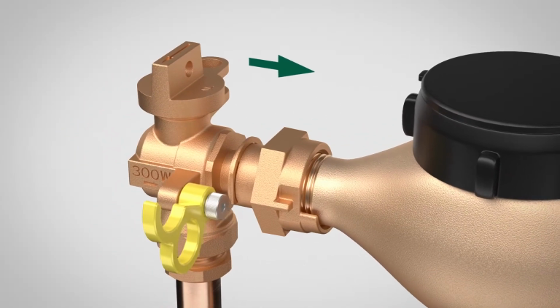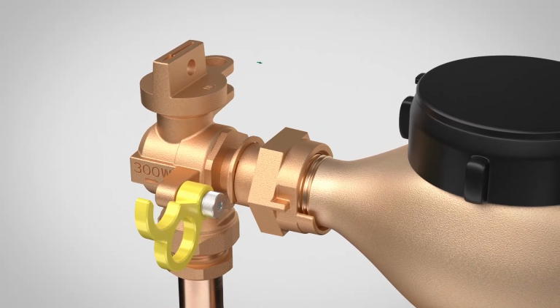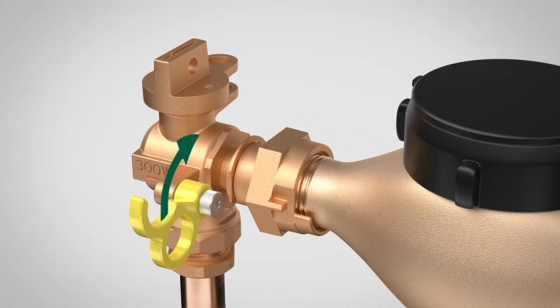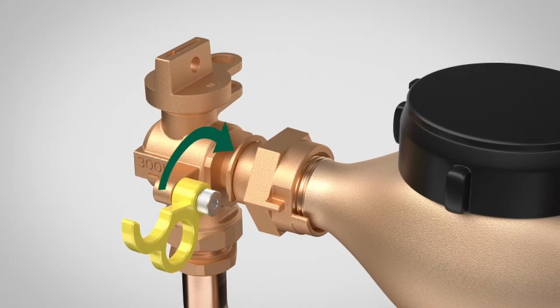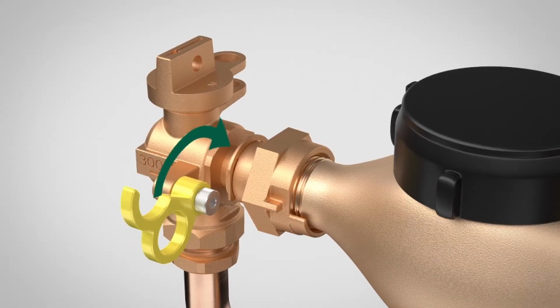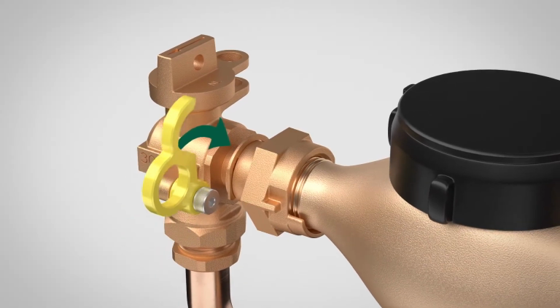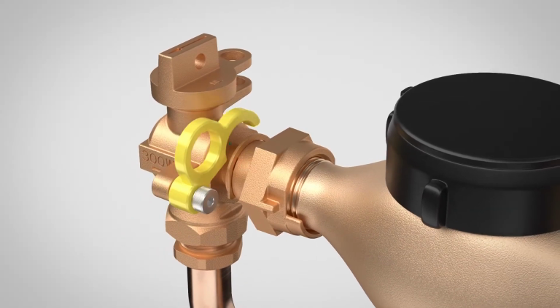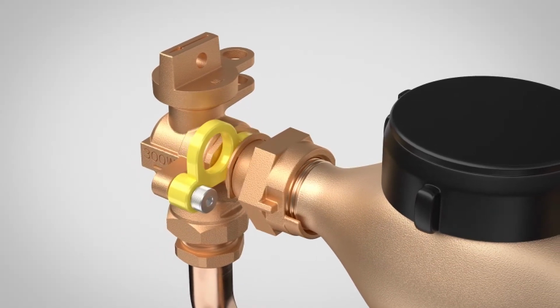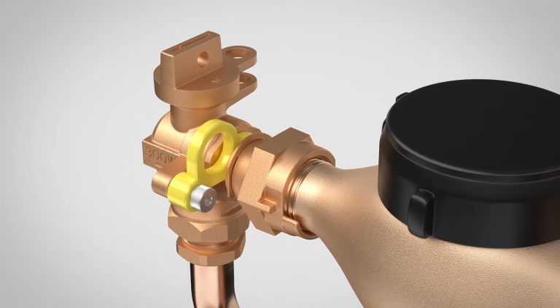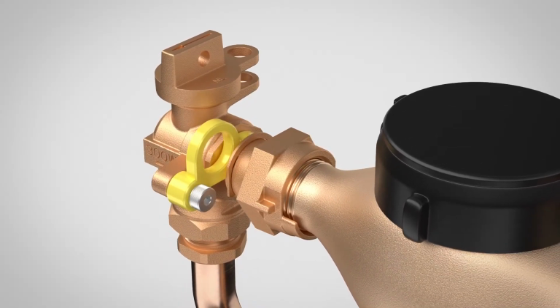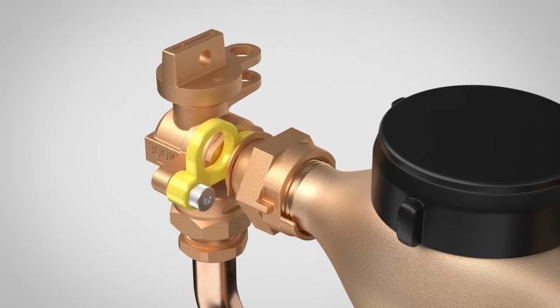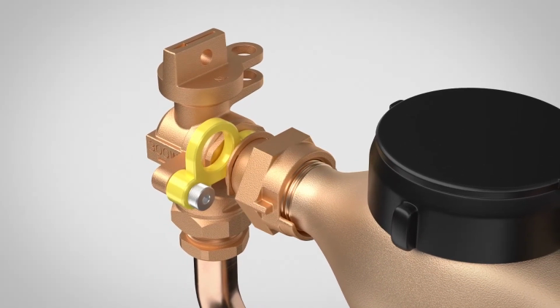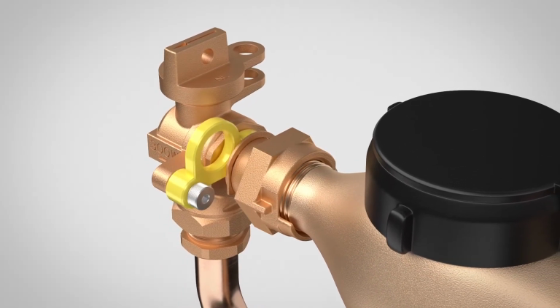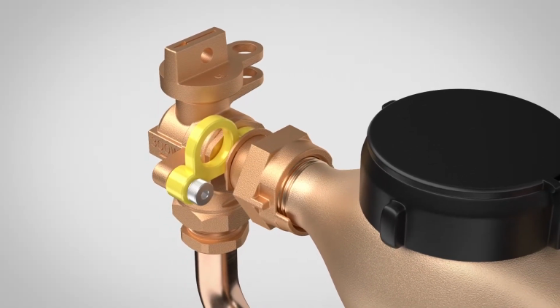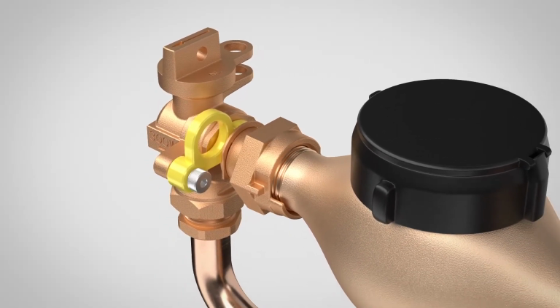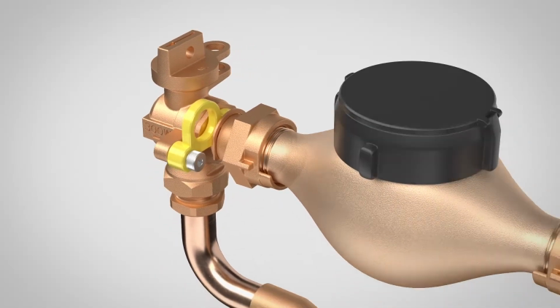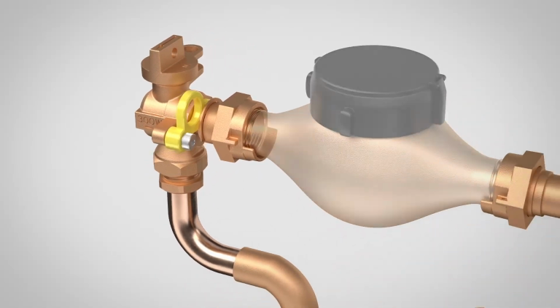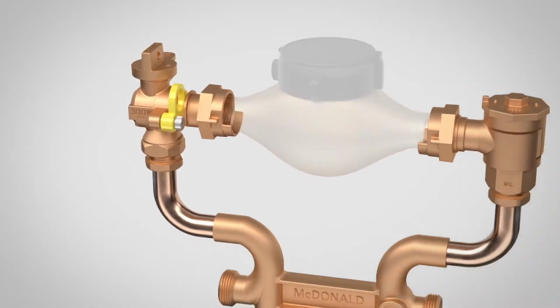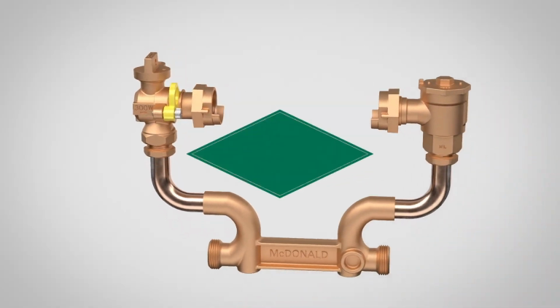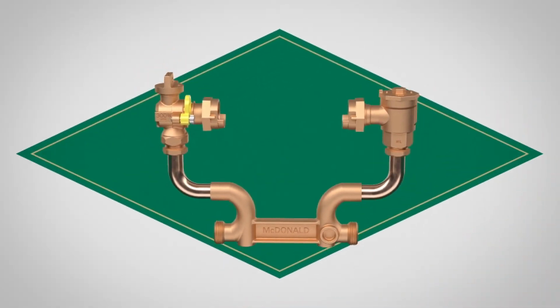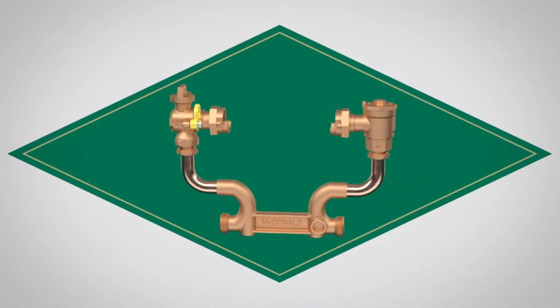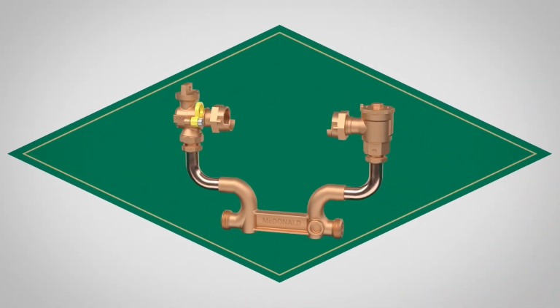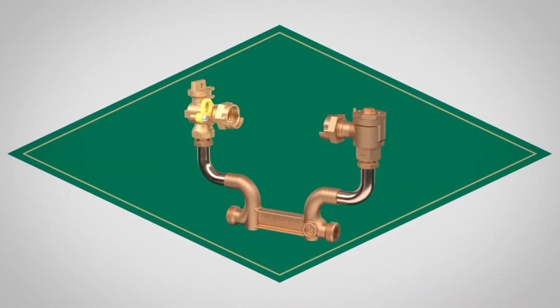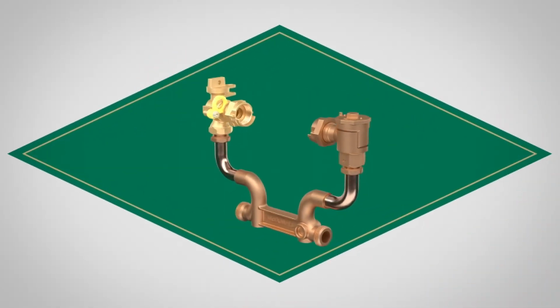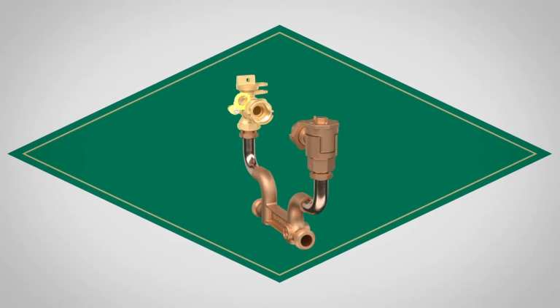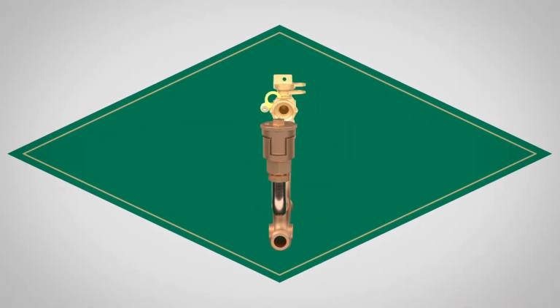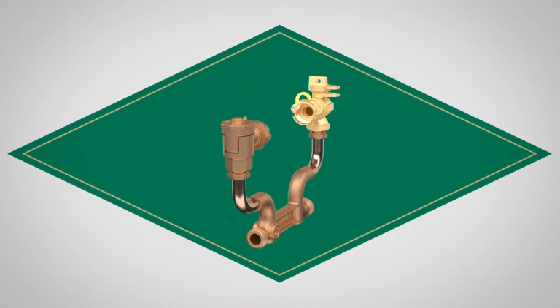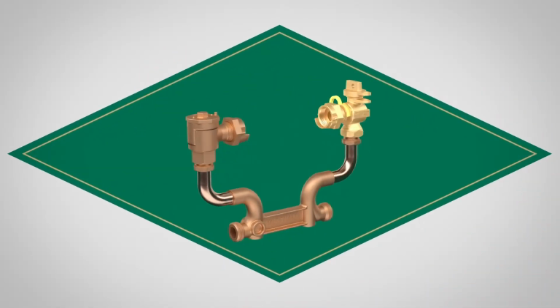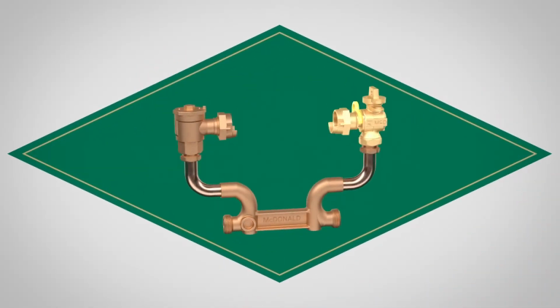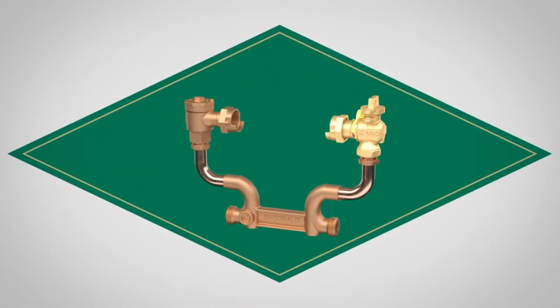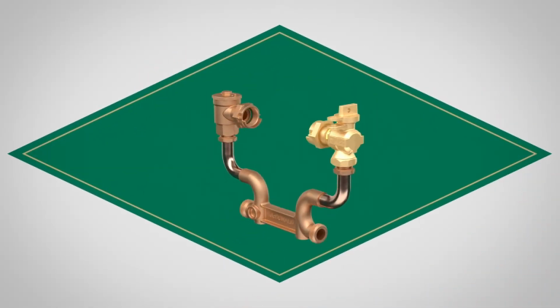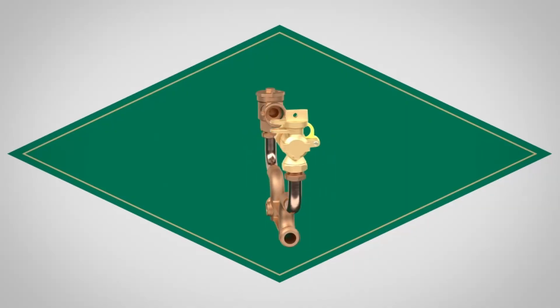Then flip the spacer back into position to ensure proper meter spacing, and the job is done. Save time and effort by stocking AY McDonald's telescoping meter swivel ball valve today.